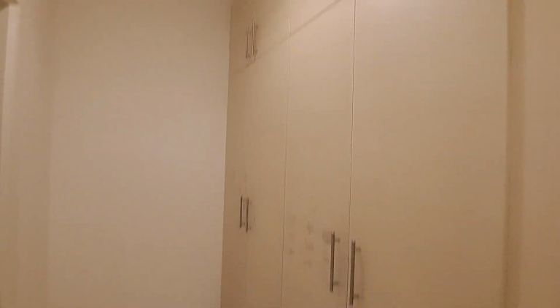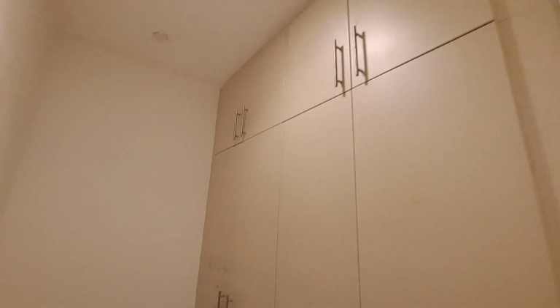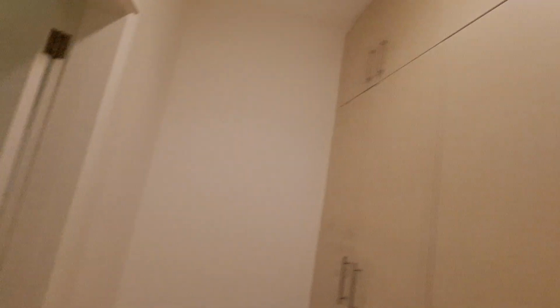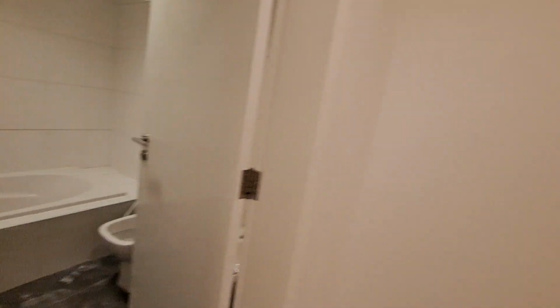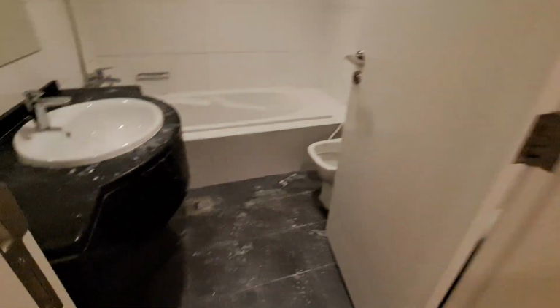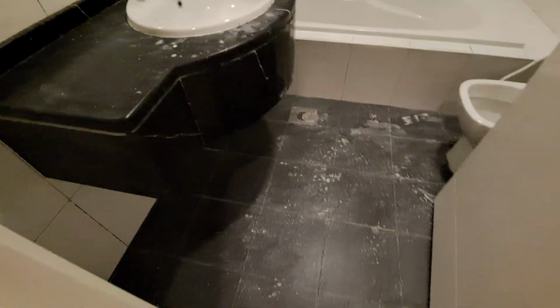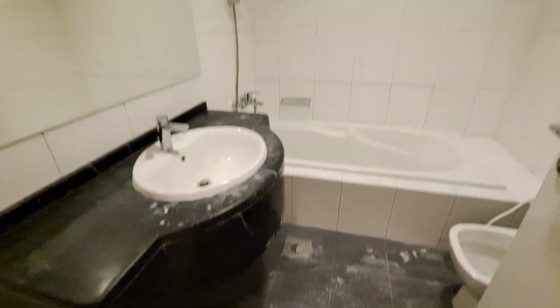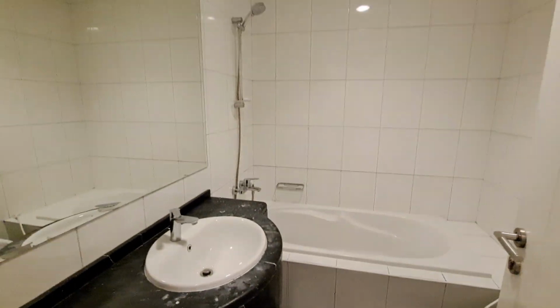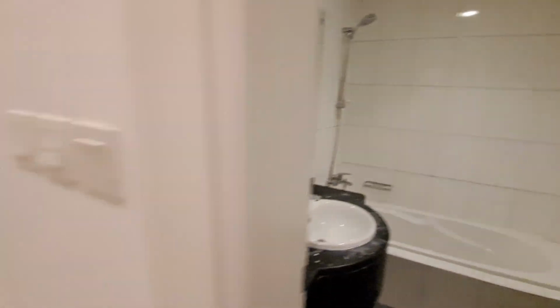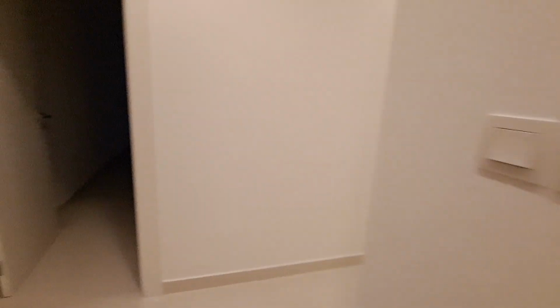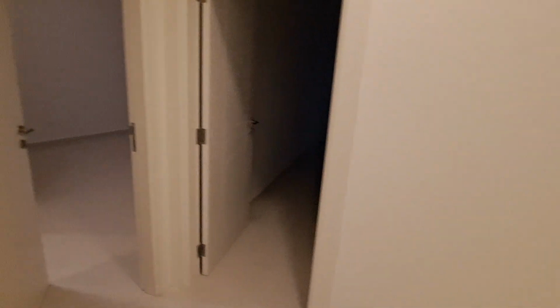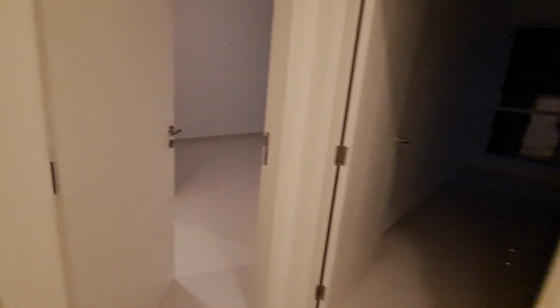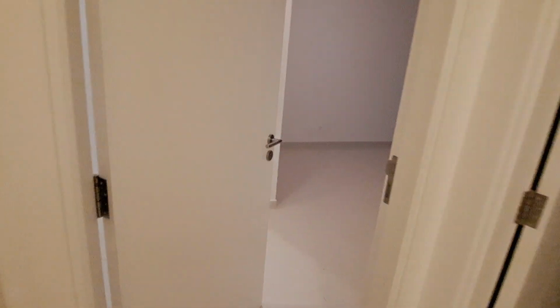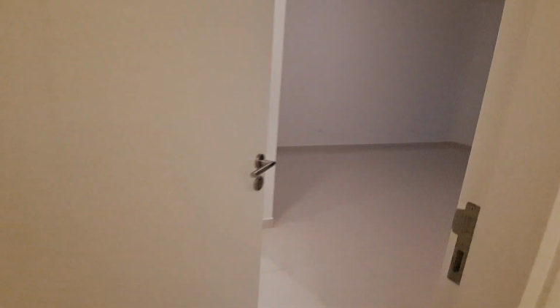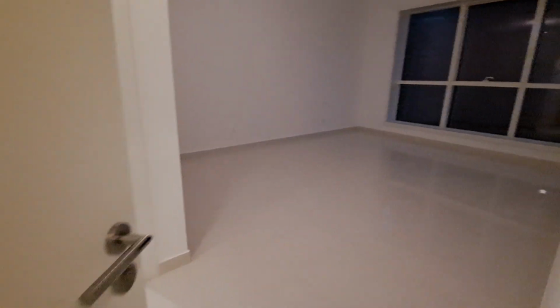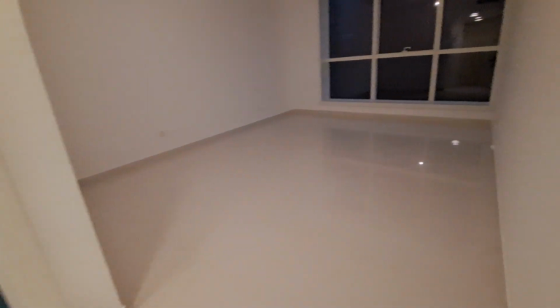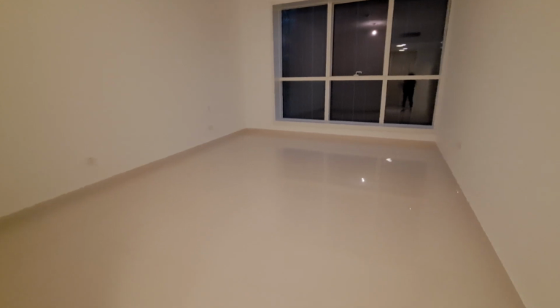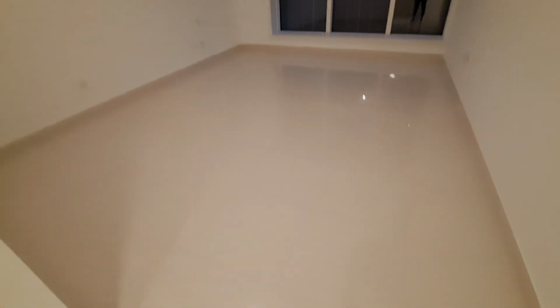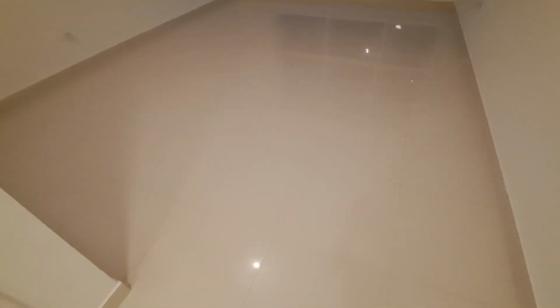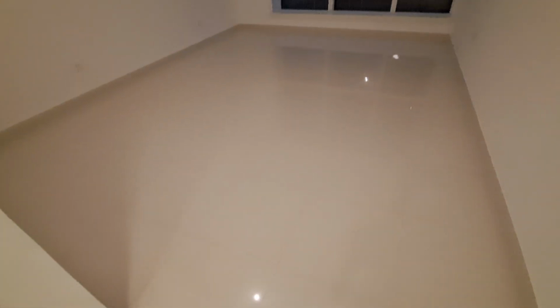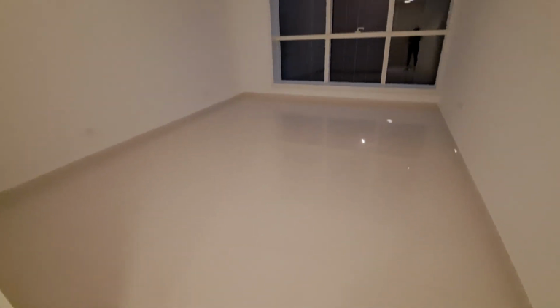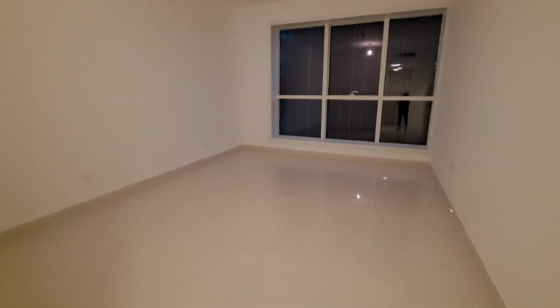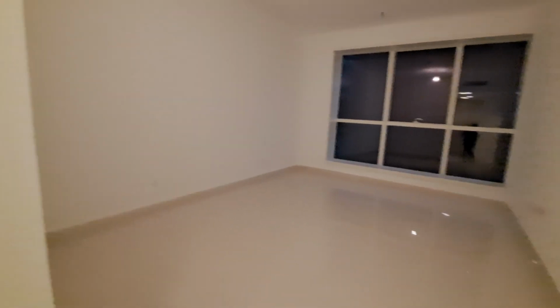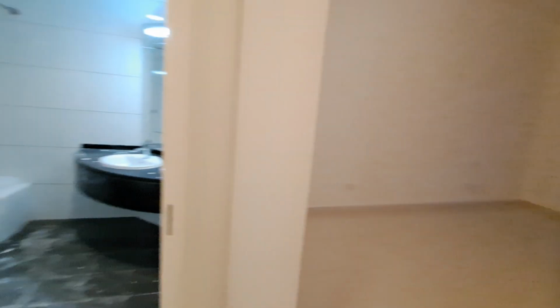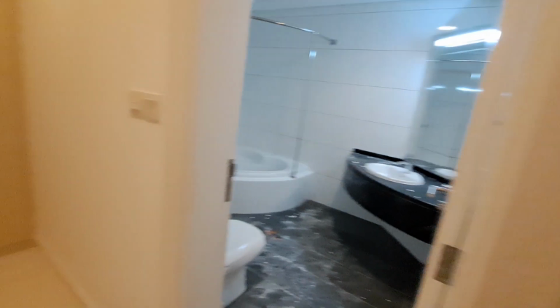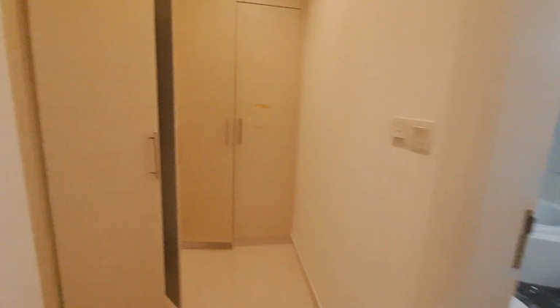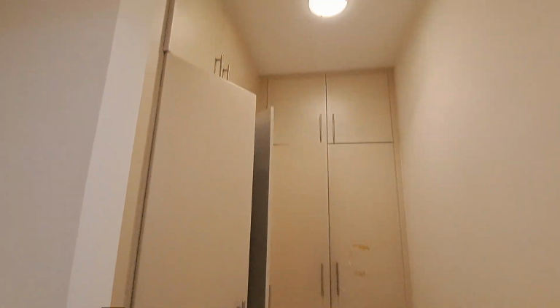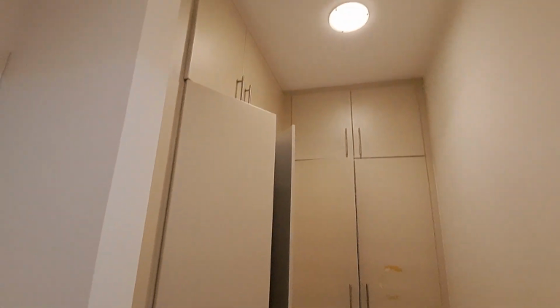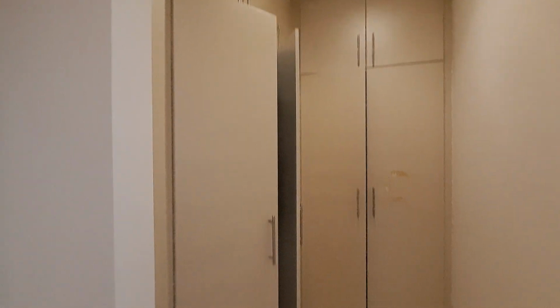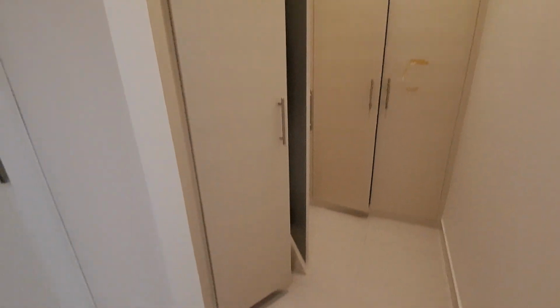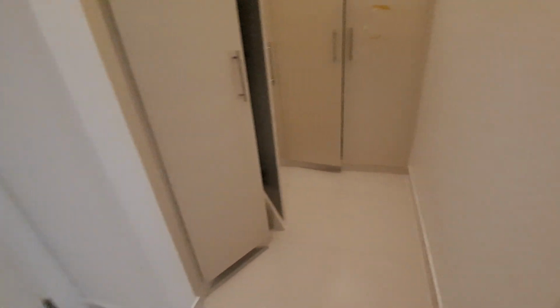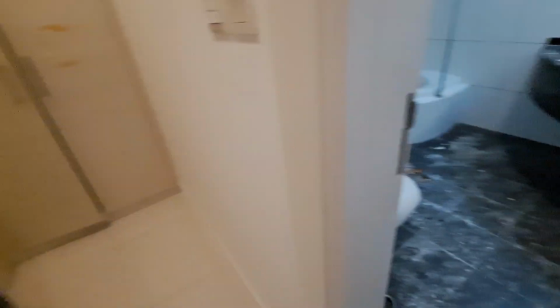There is a wardrobe in the passage. The washroom is outside for the first room. Entering the master bedroom — the master bedroom is nine by seven two feet in size, and outside we also have wardrobes.